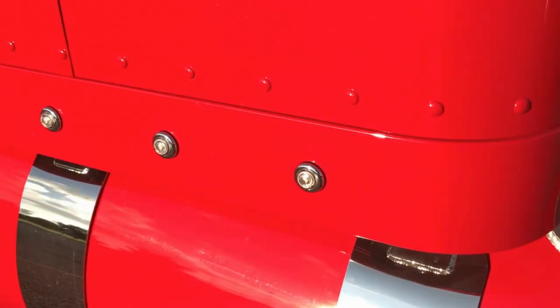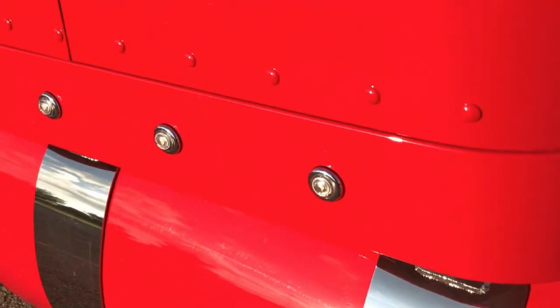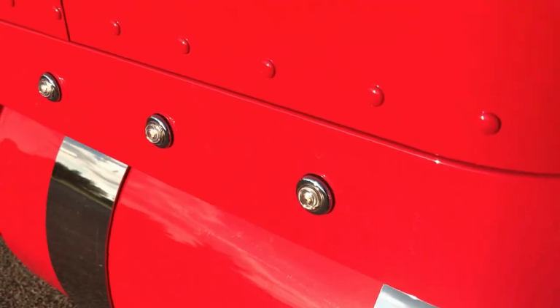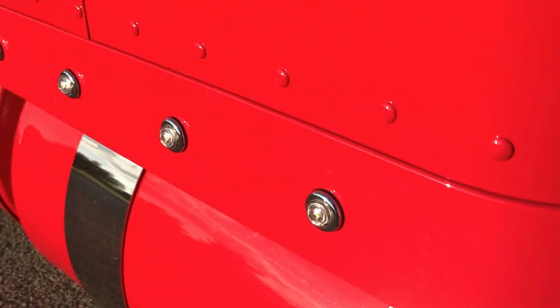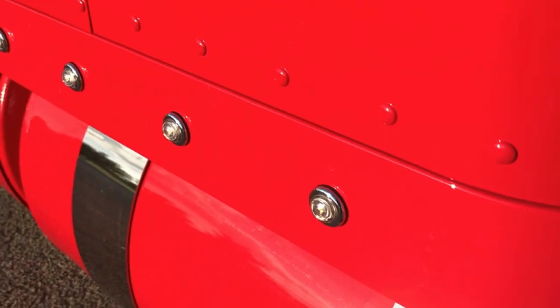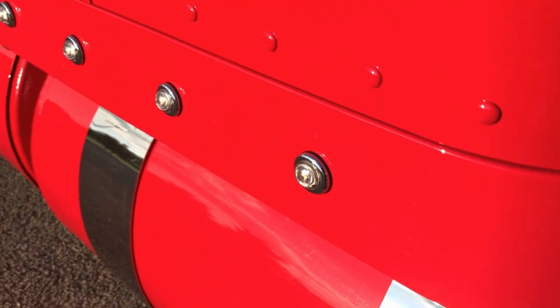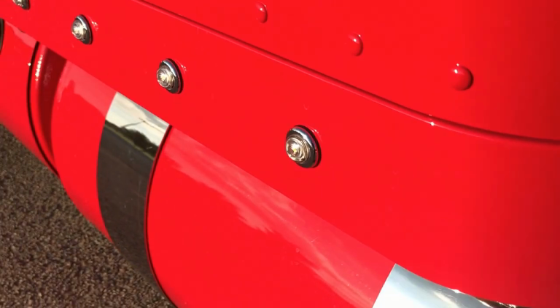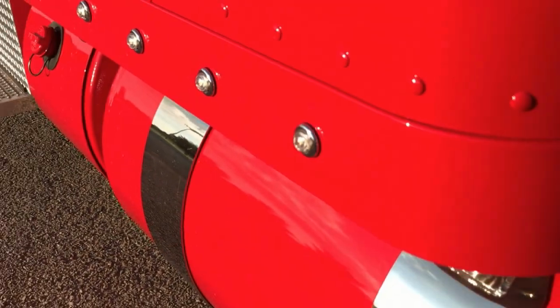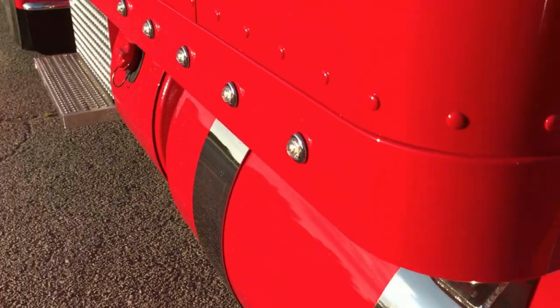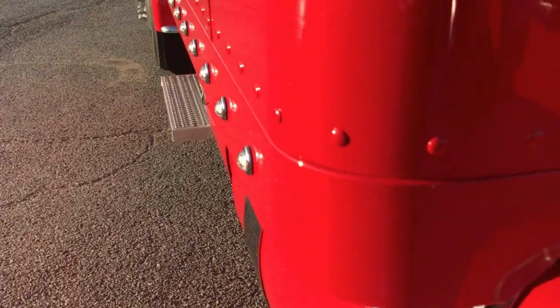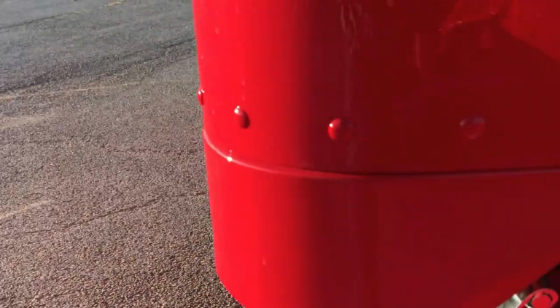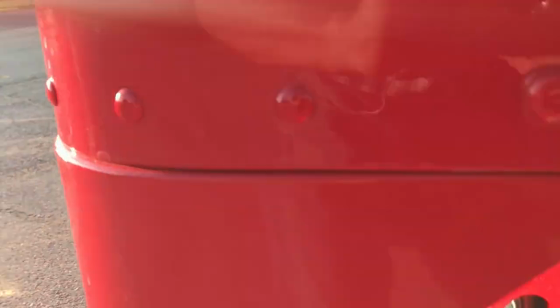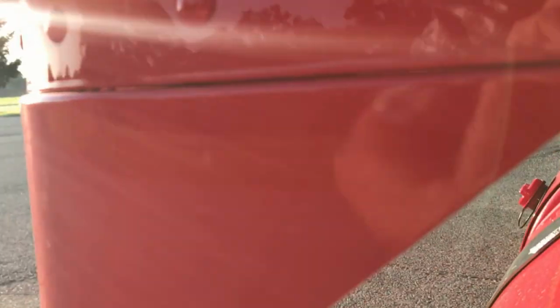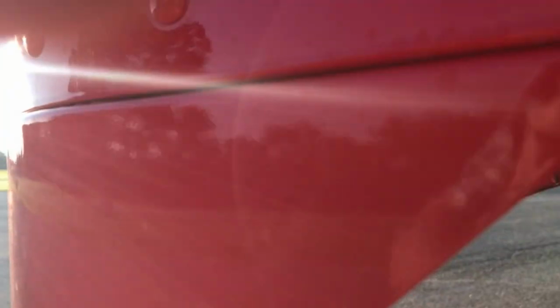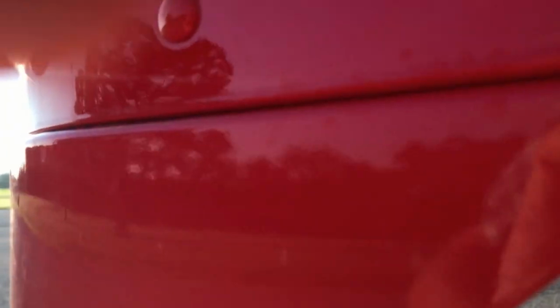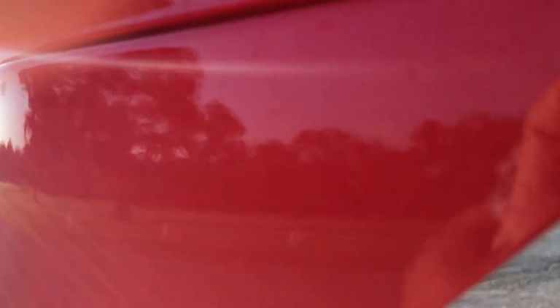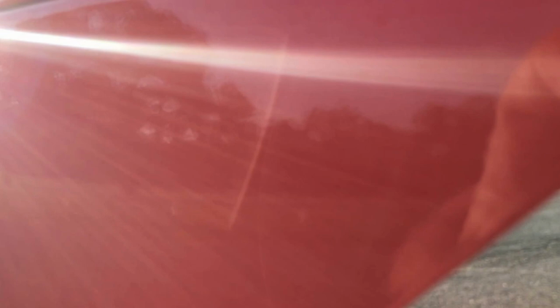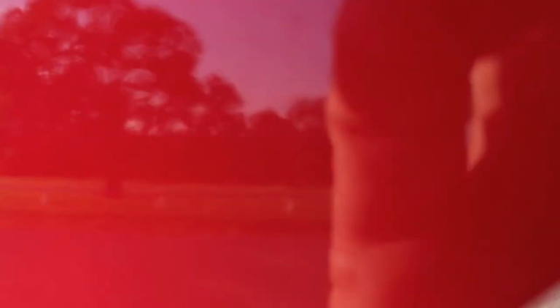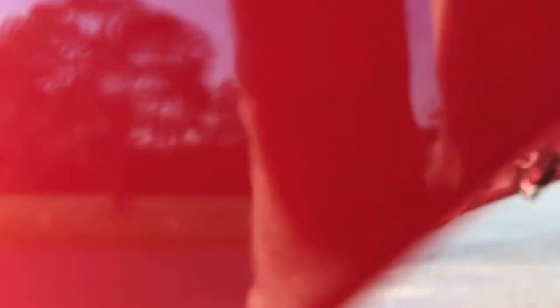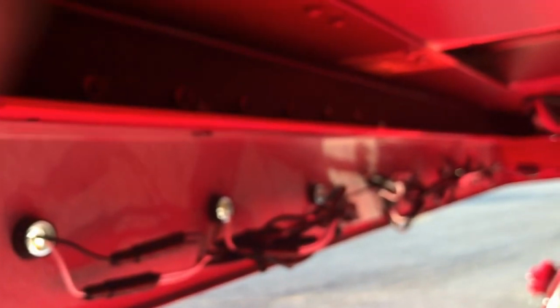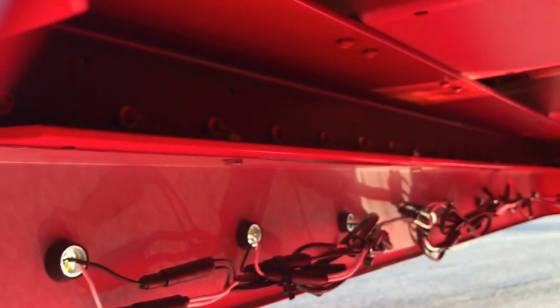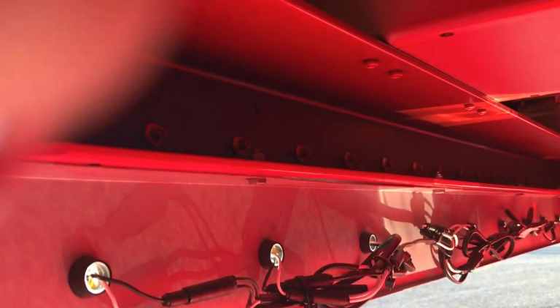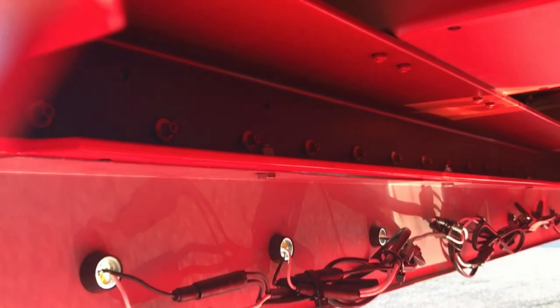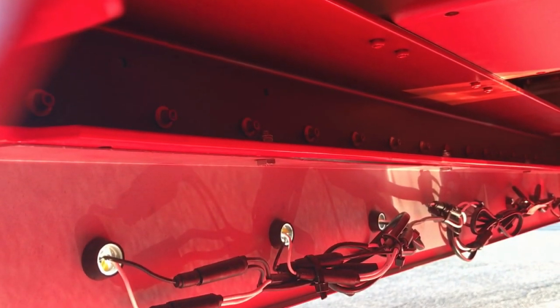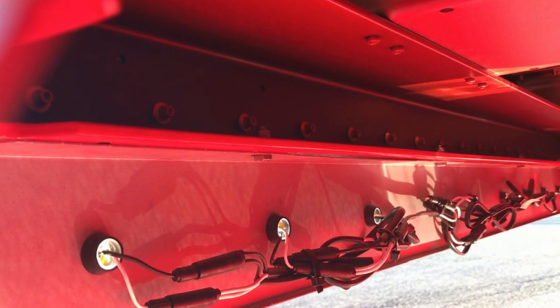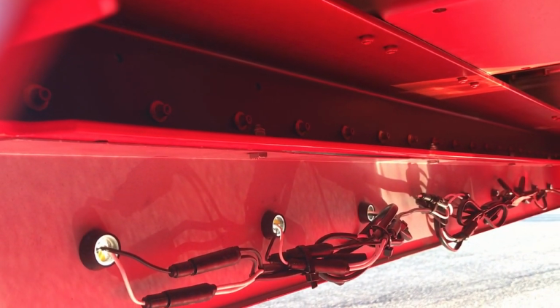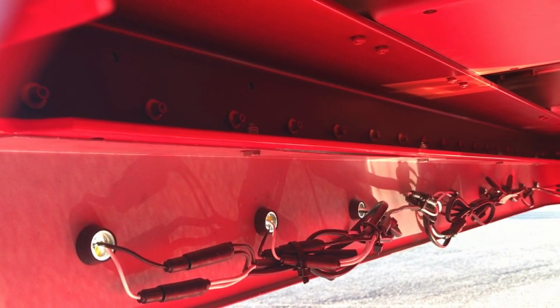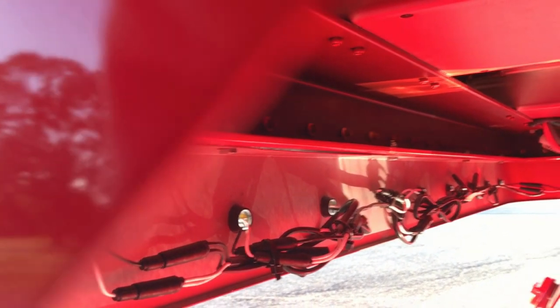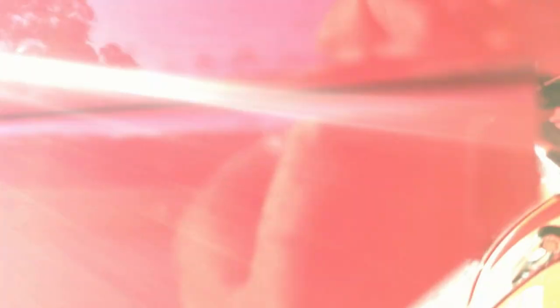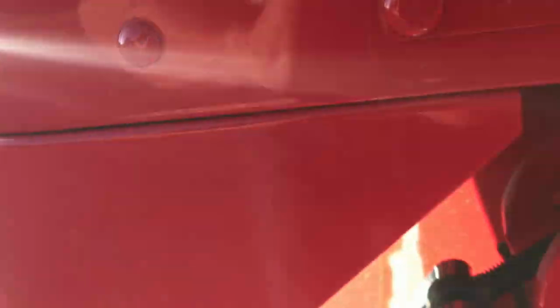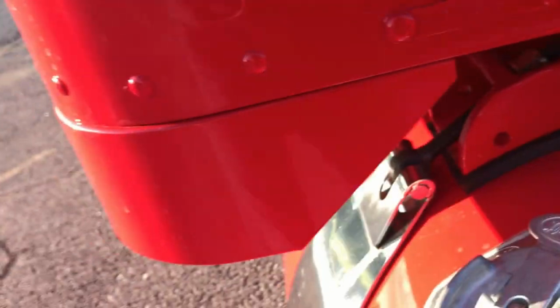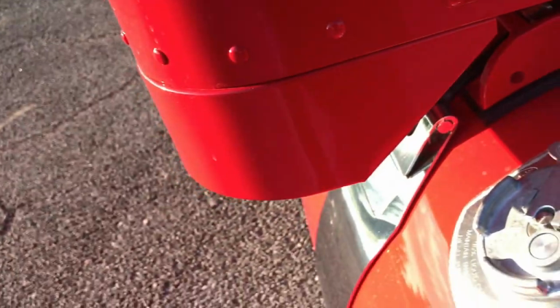Also did the paintable Phoenix LED light kit. Real clean as always on the install — all the connectors weather sealed.